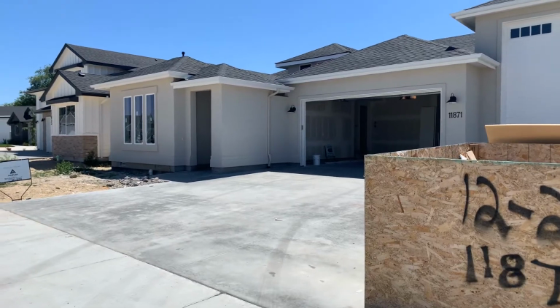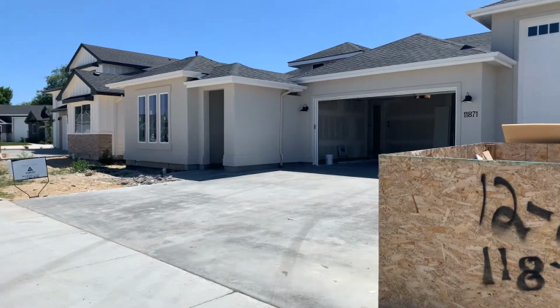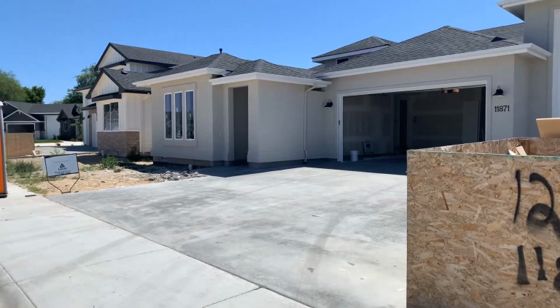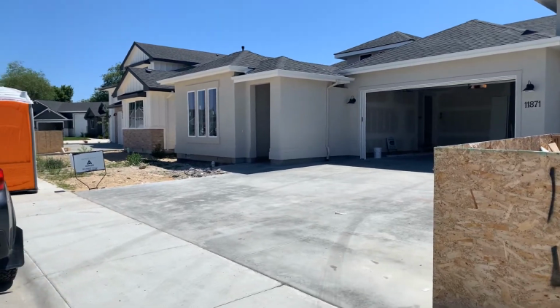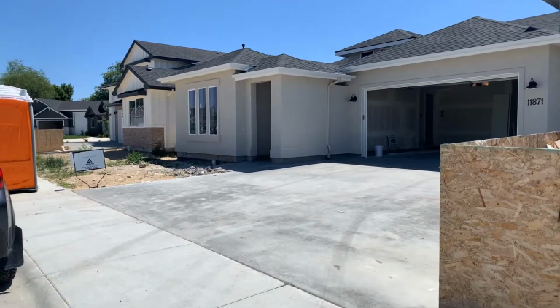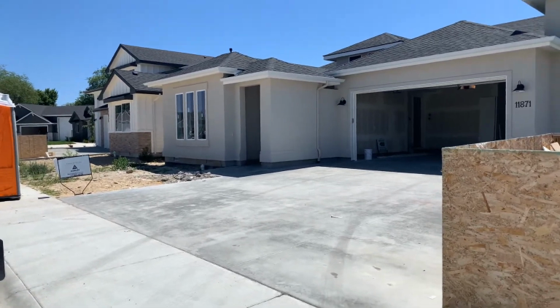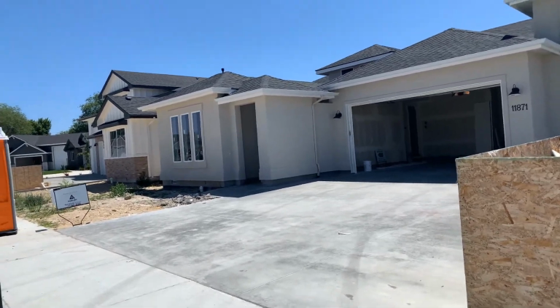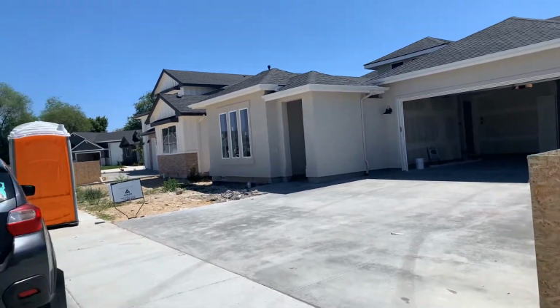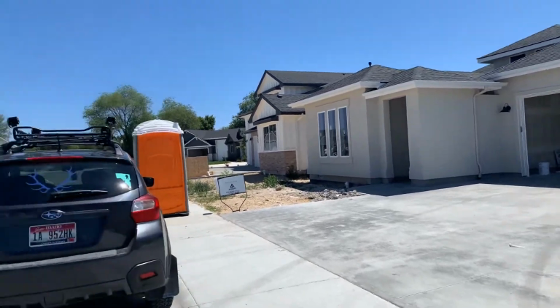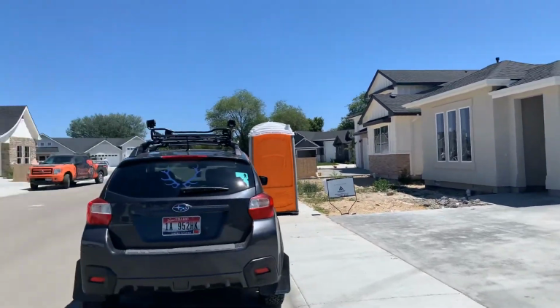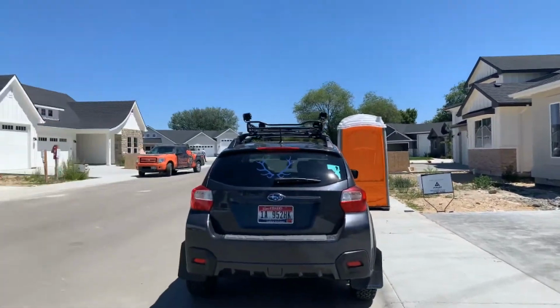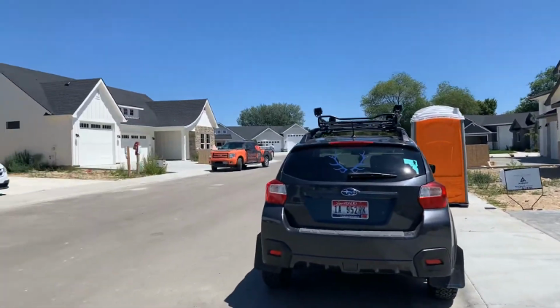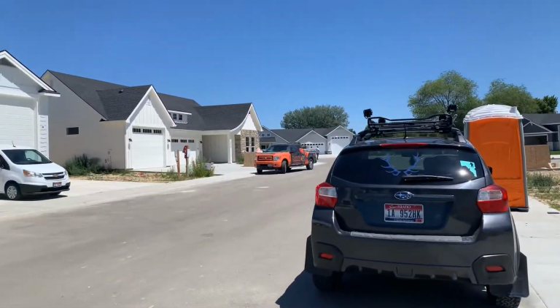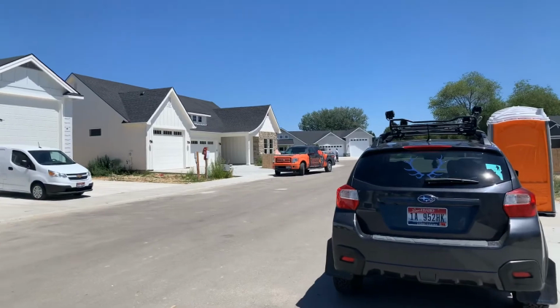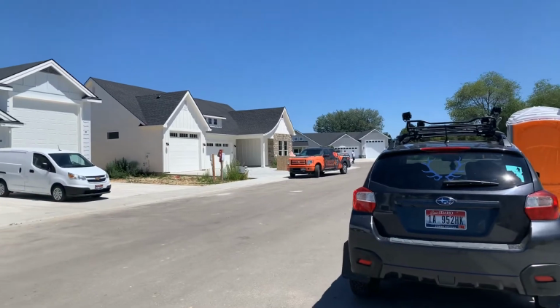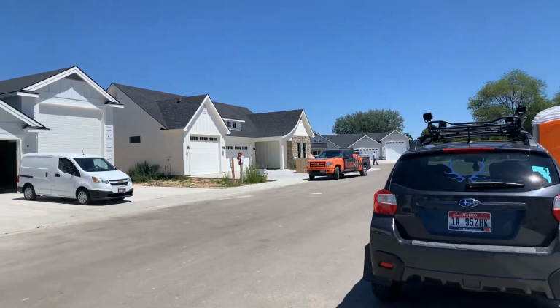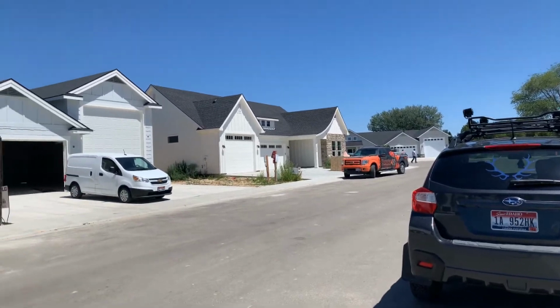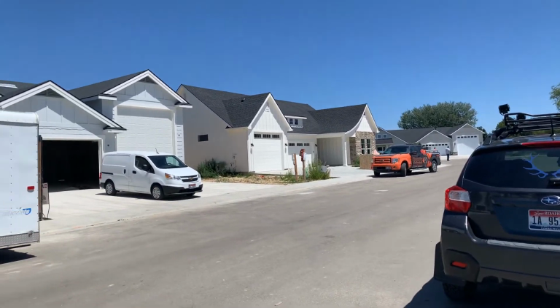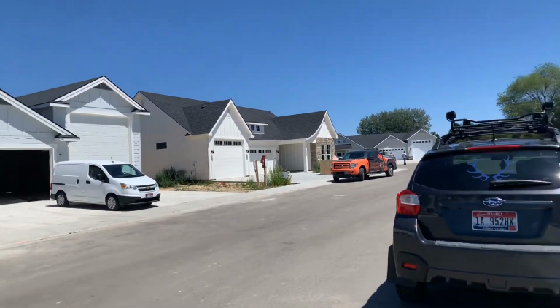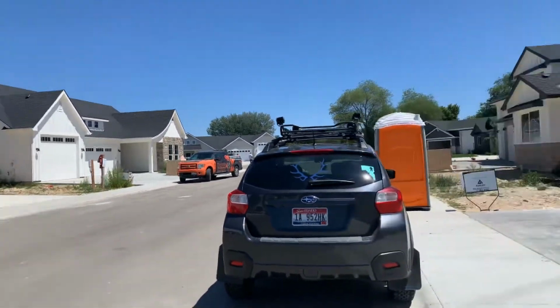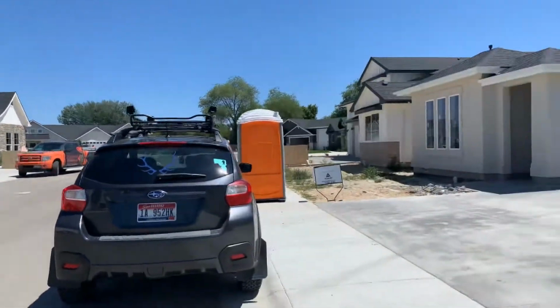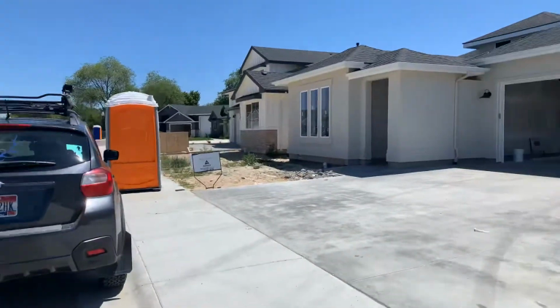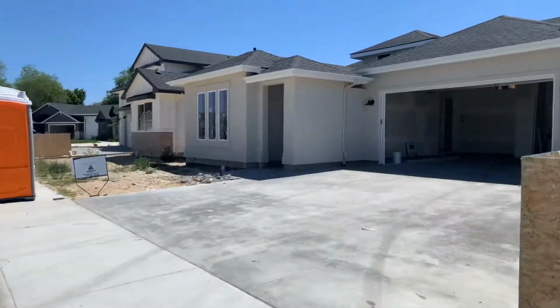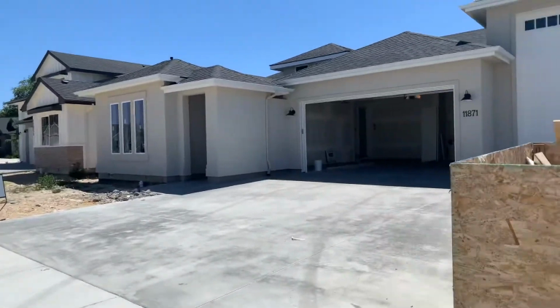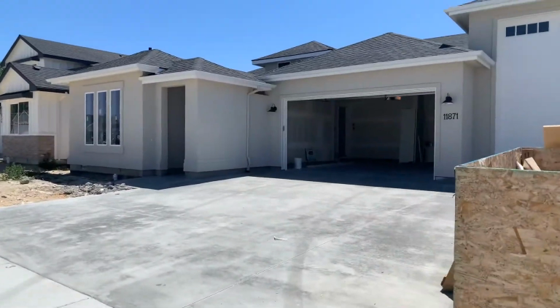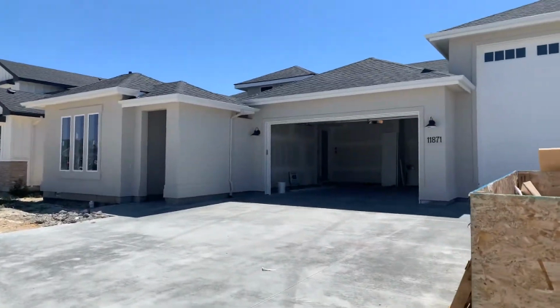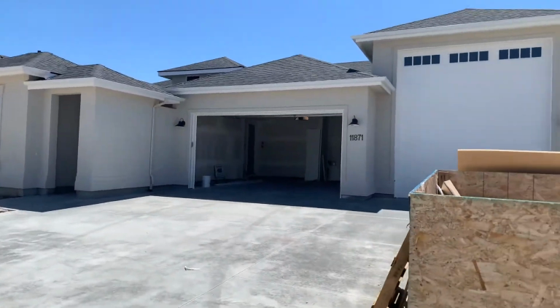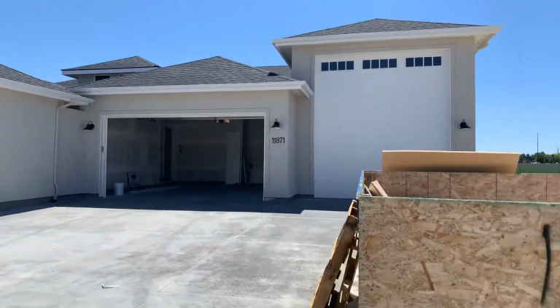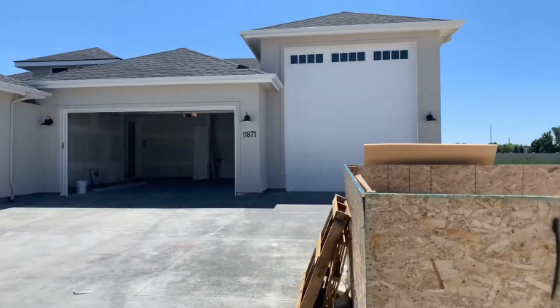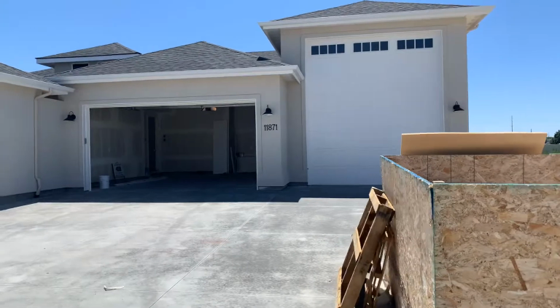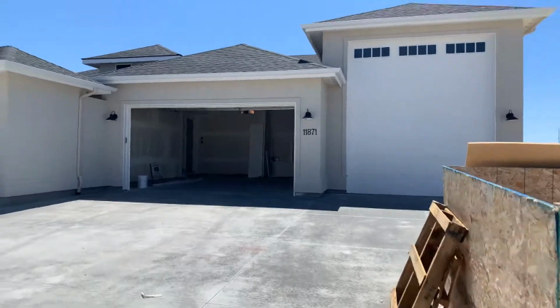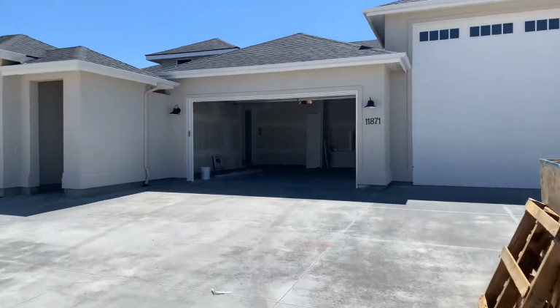I'm gonna go in this home now. This is an Ashbury home. That one over there is as well. I just want to go into one. This is a little different style, more contemporary looking.